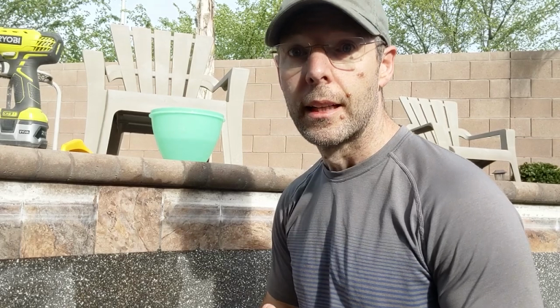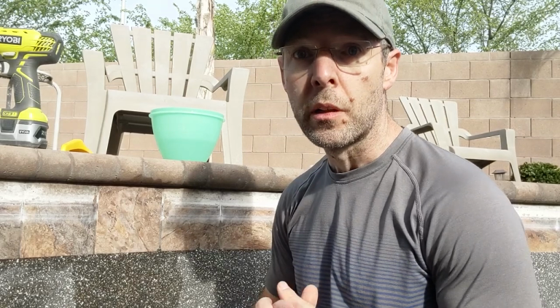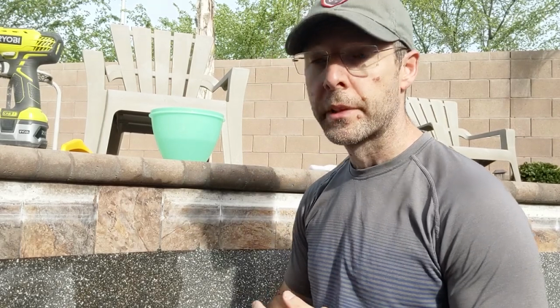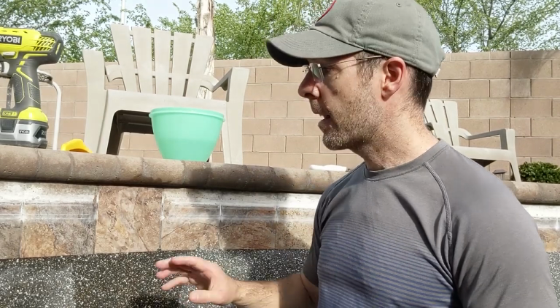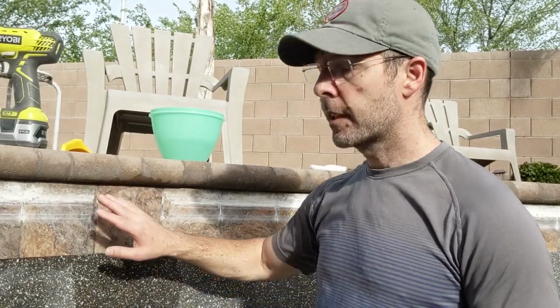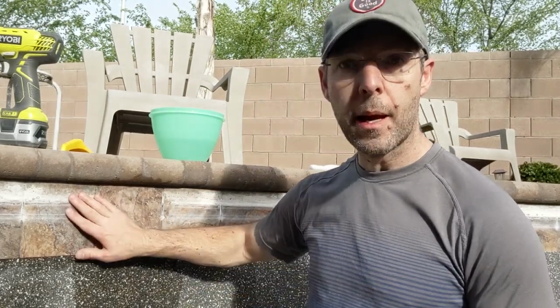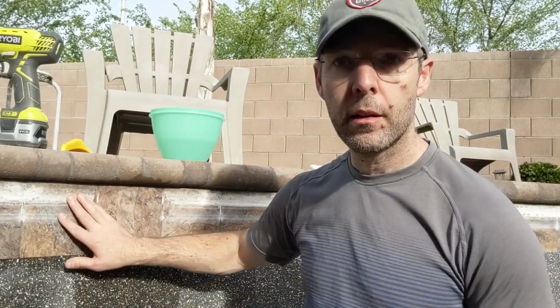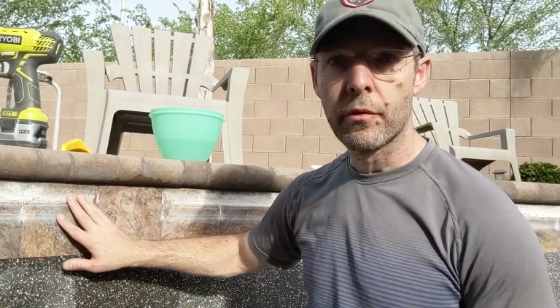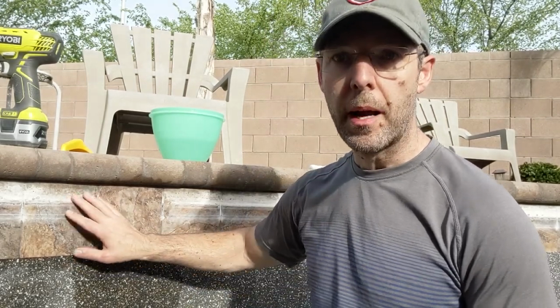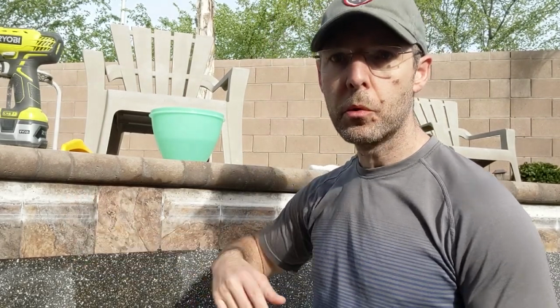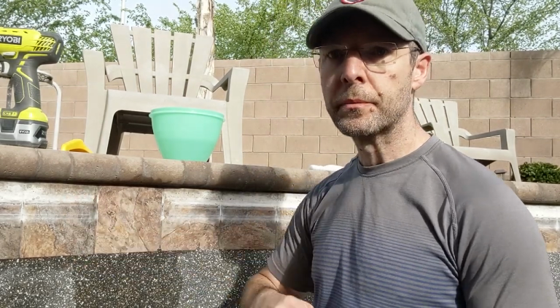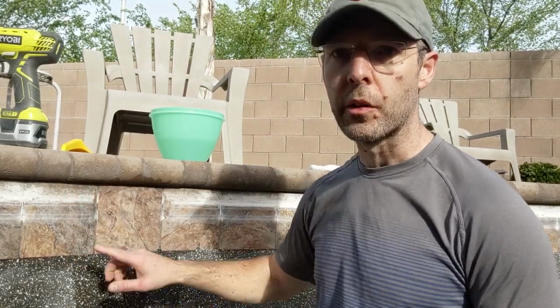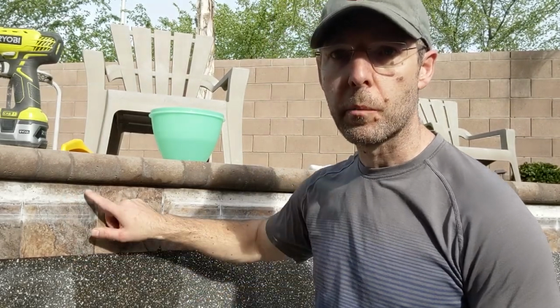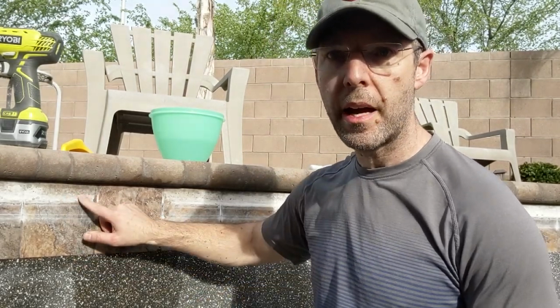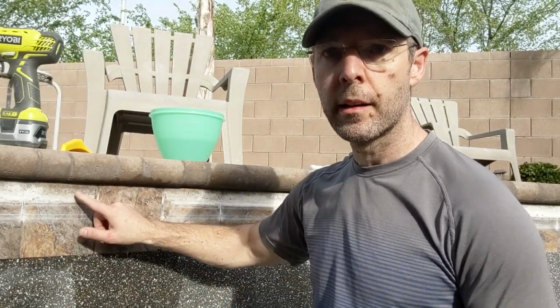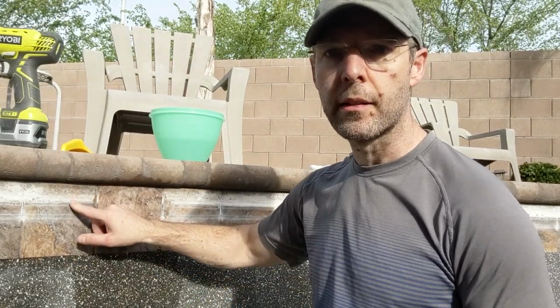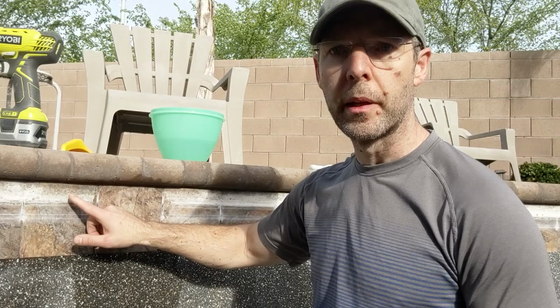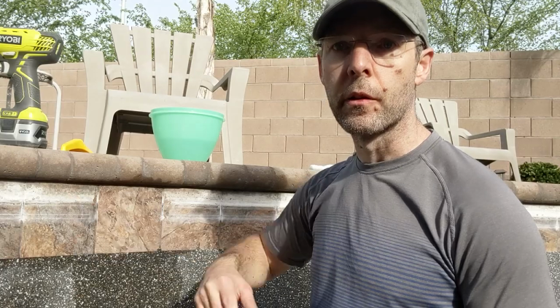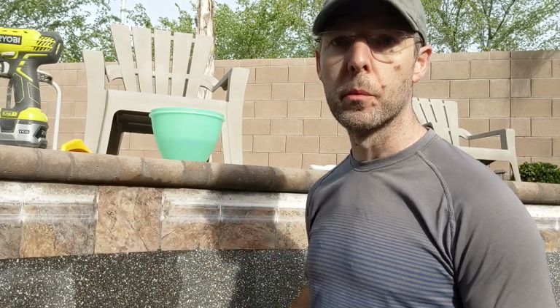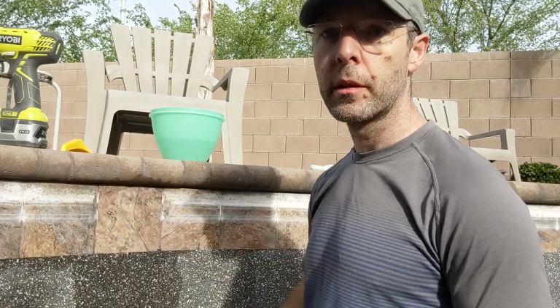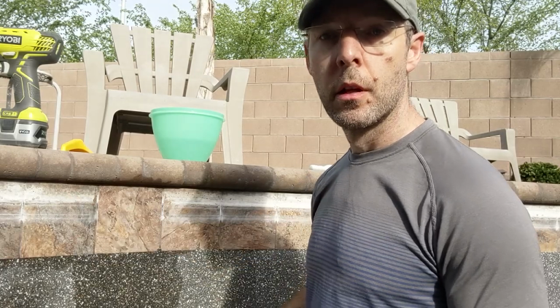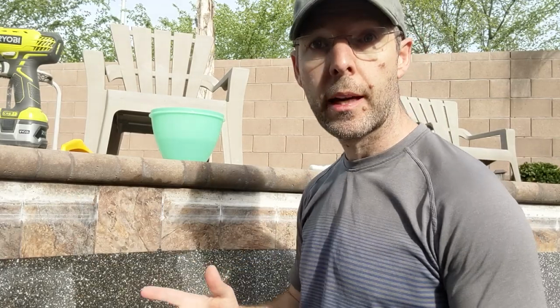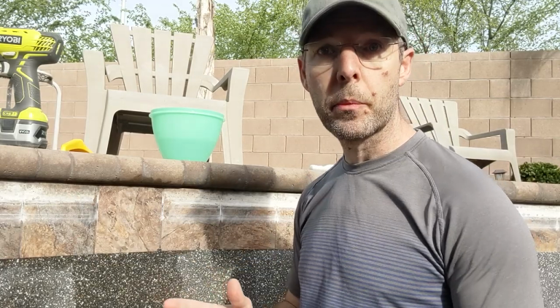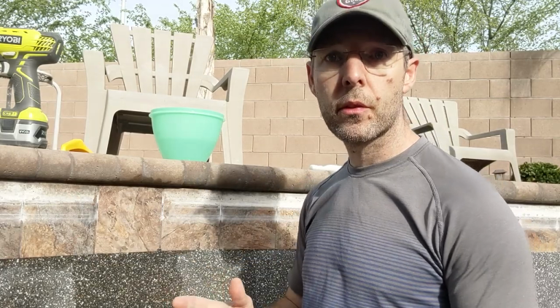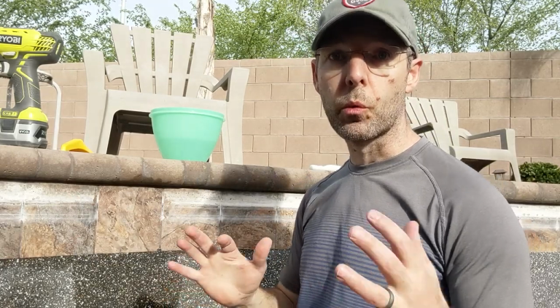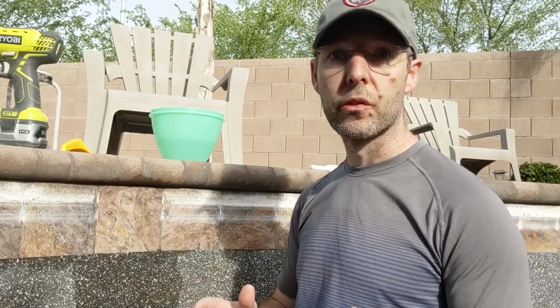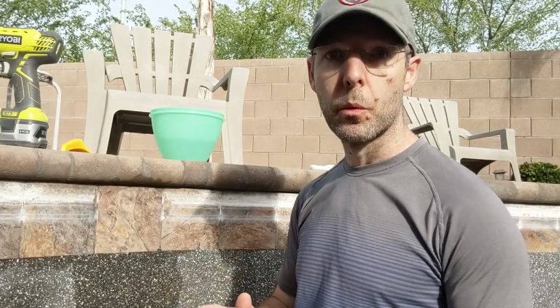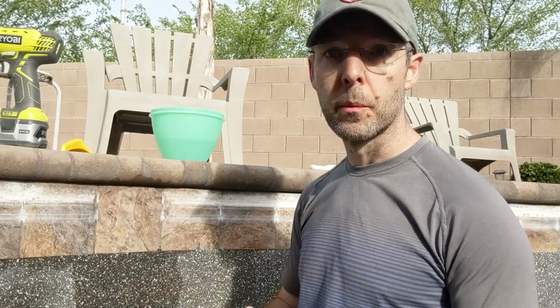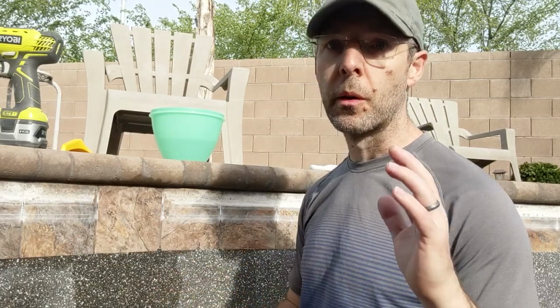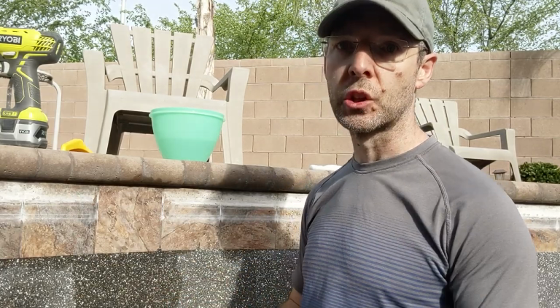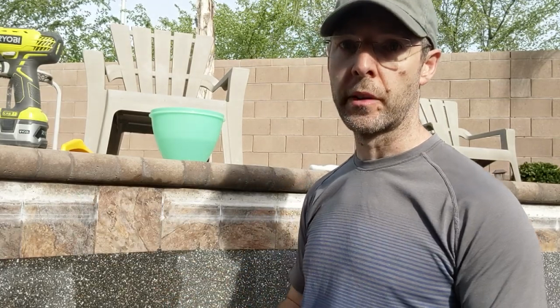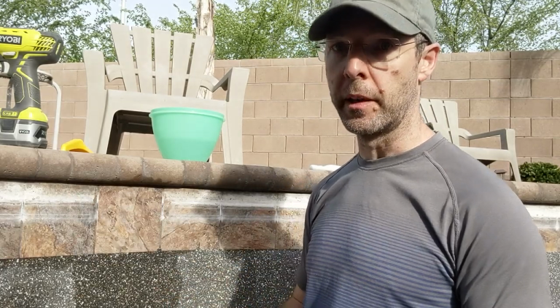Hello and welcome. Today I am cleaning the limescale off of my pool, and as you can see, it's pretty bad. I don't think it's ever been done on this pool before, but I came up with the process. It's working really well for me, so I wanted to share it with everybody.